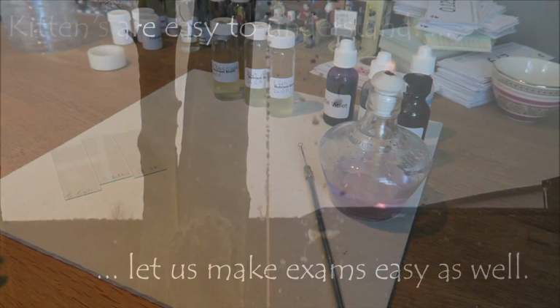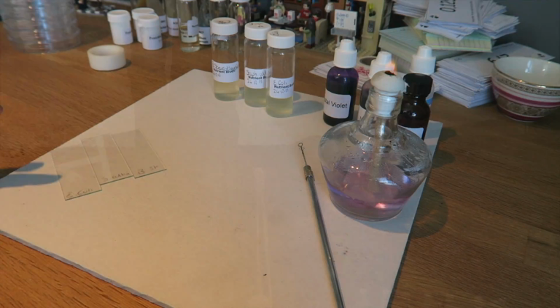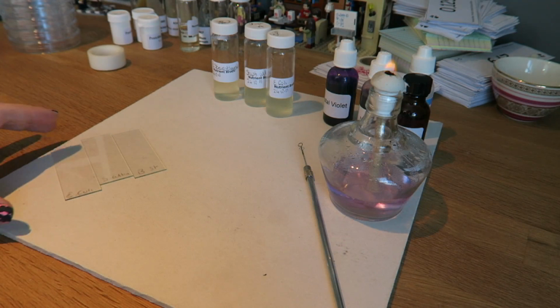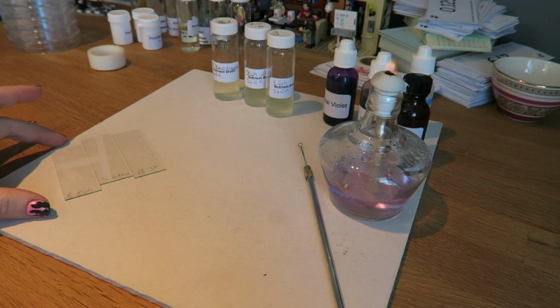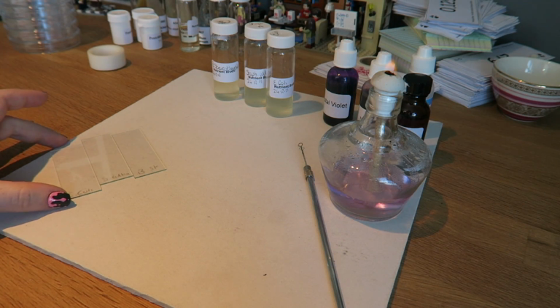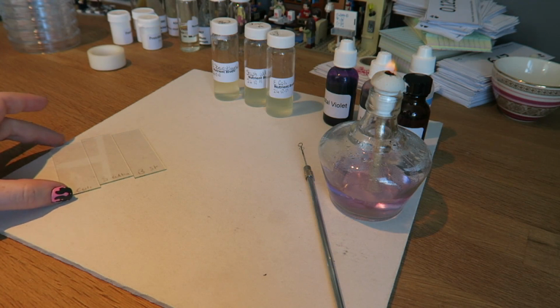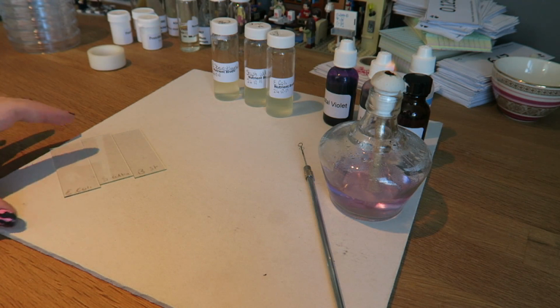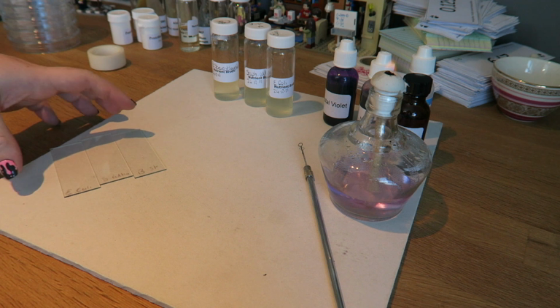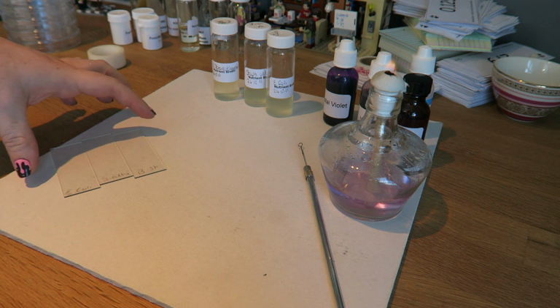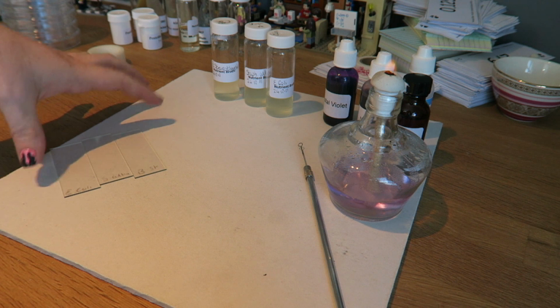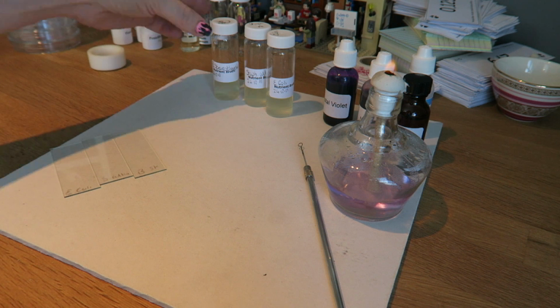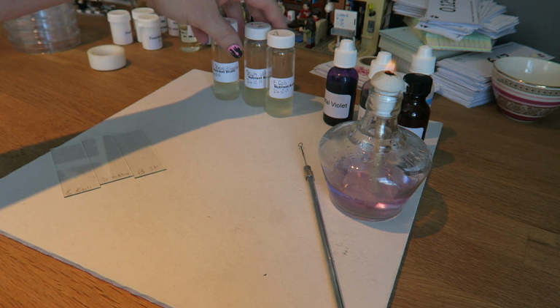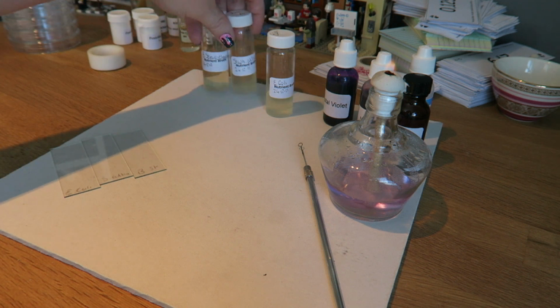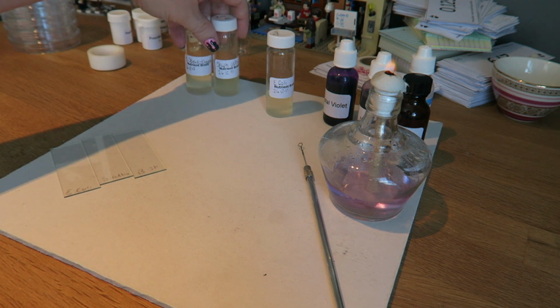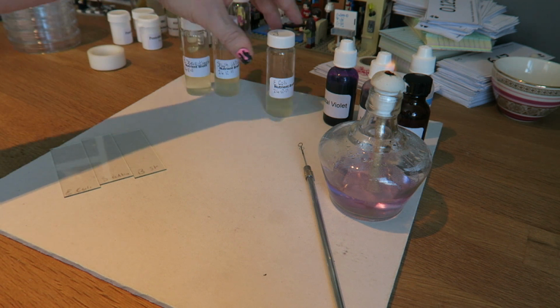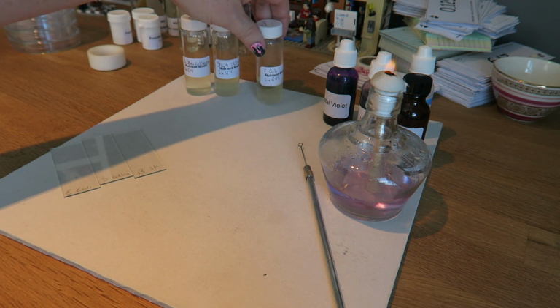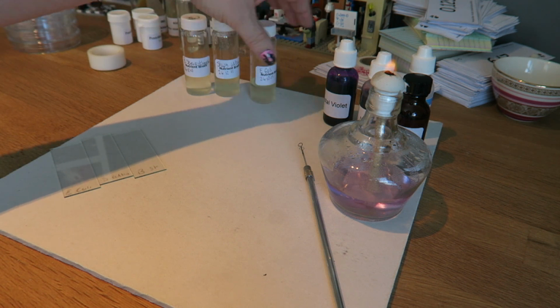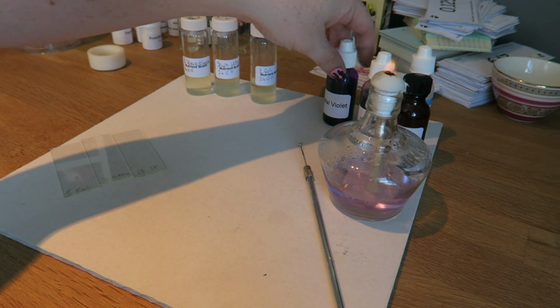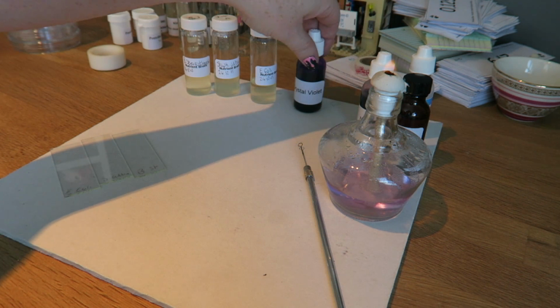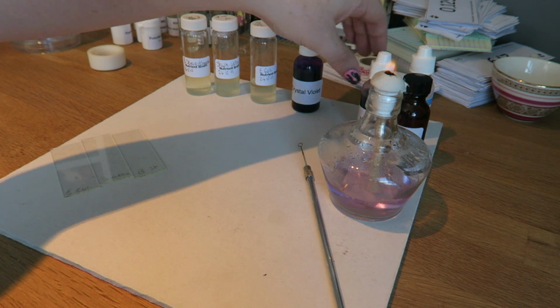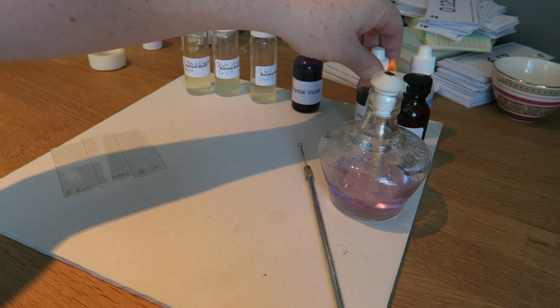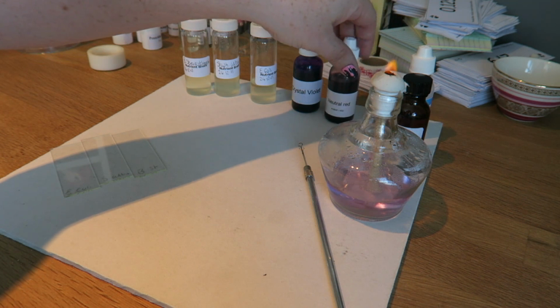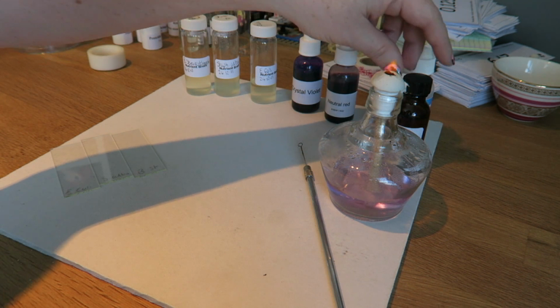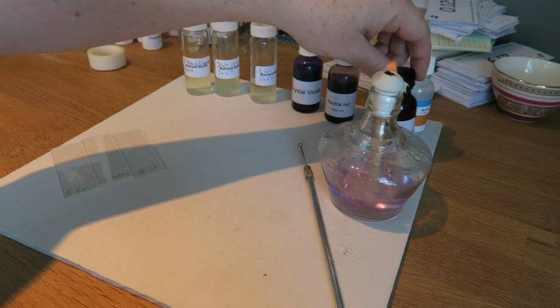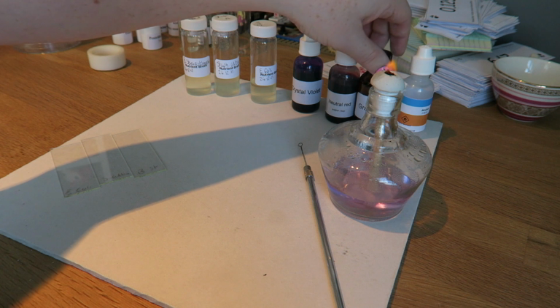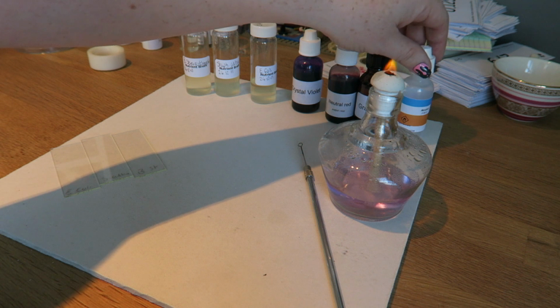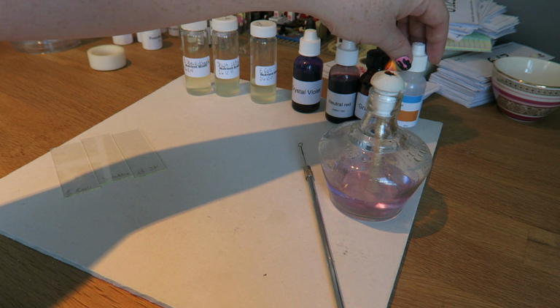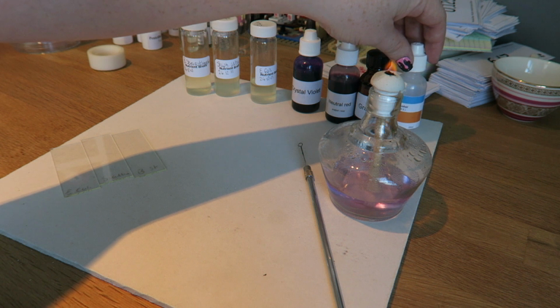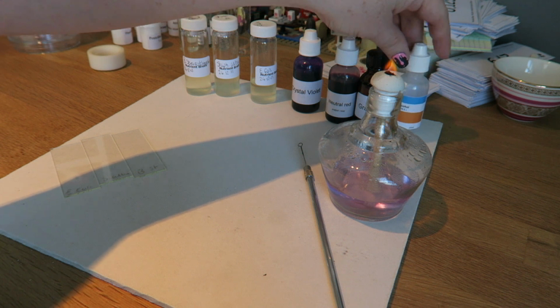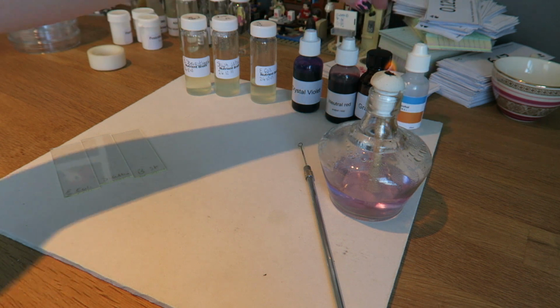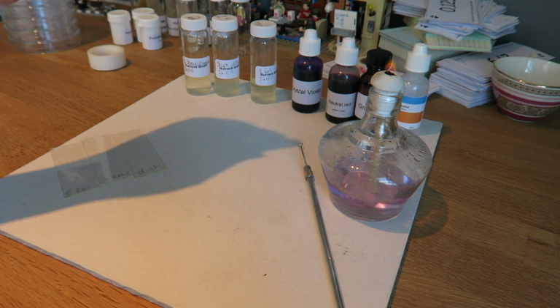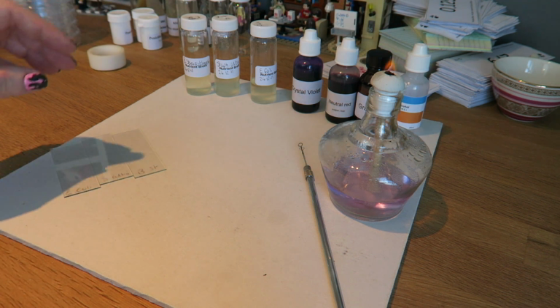First thing we need to do is make sure we've got everything ready. So I've got my slides labelled, my cultures, my crystal violet, my neutral red, my Gram's iodine, and my absolute alcohol.